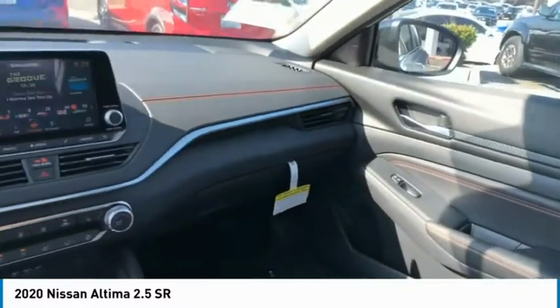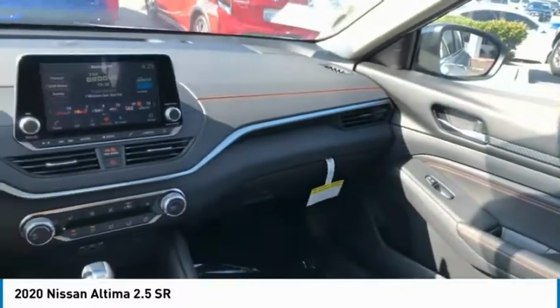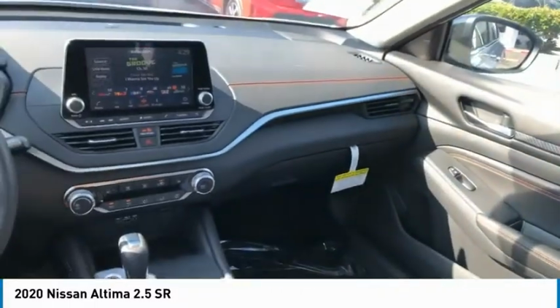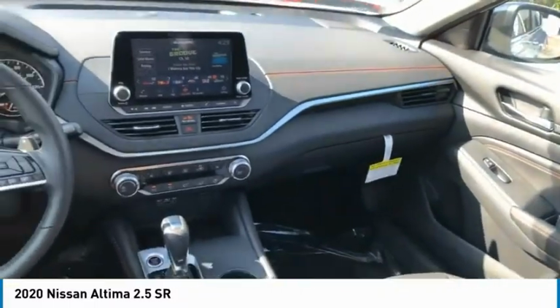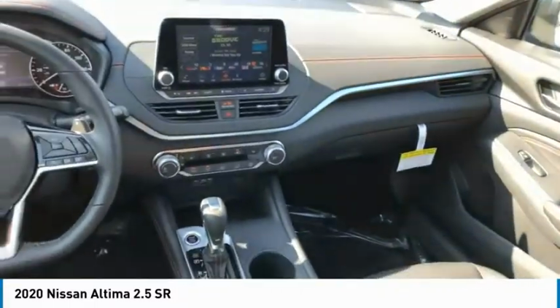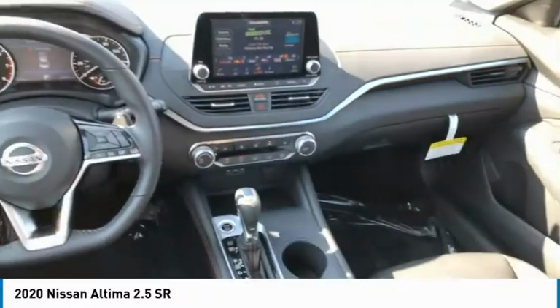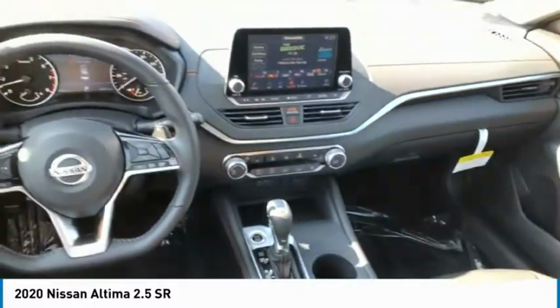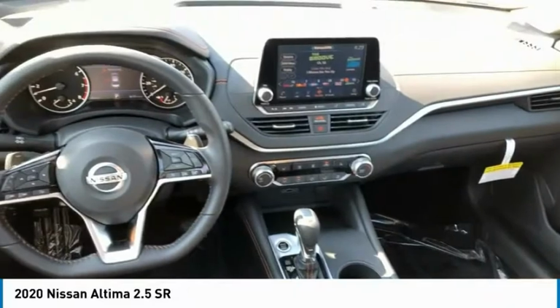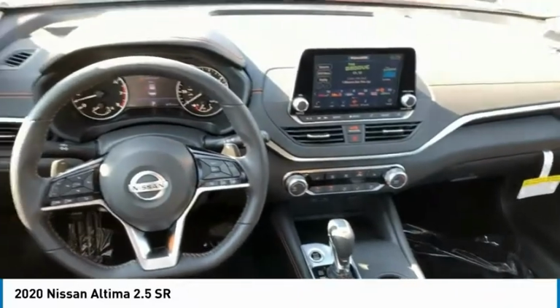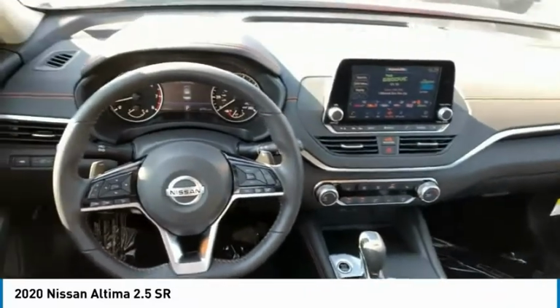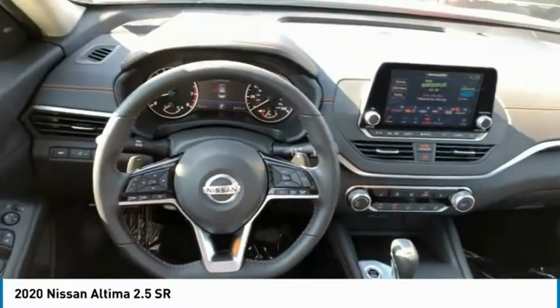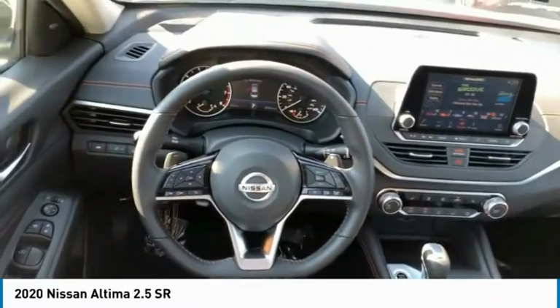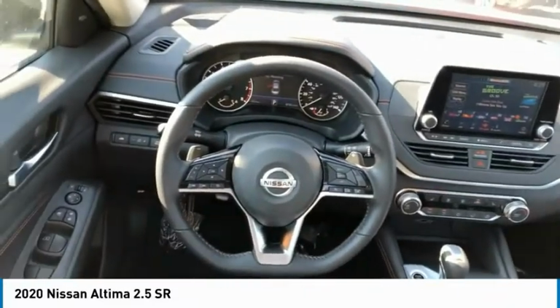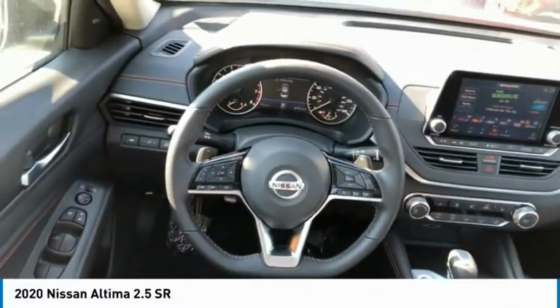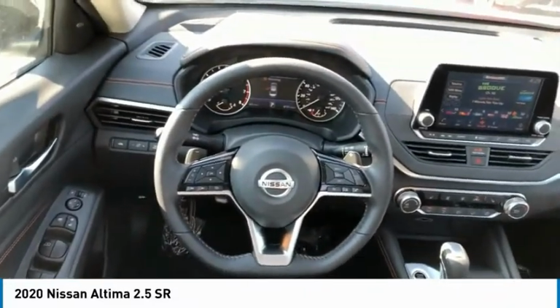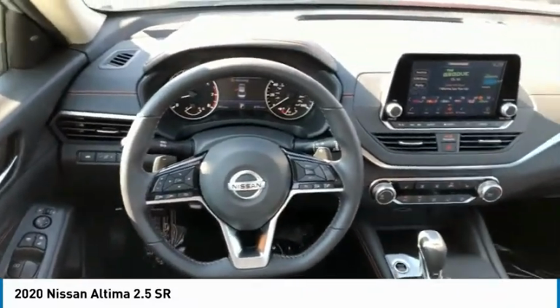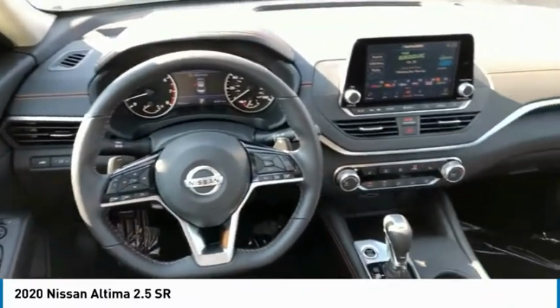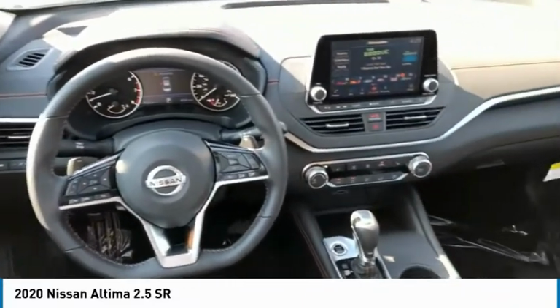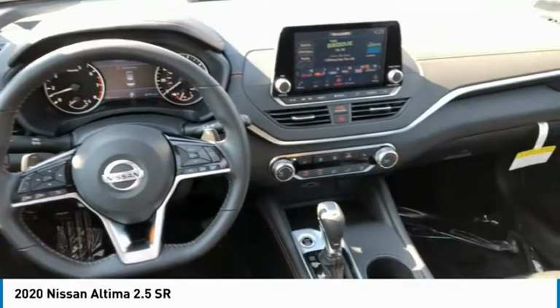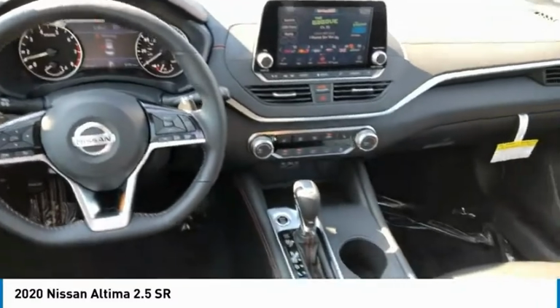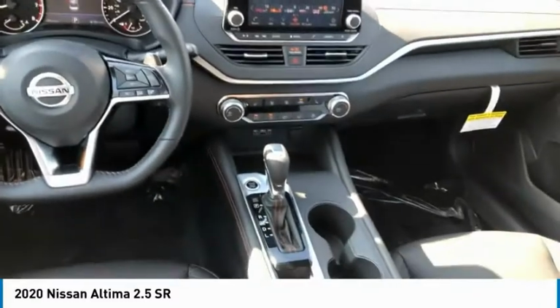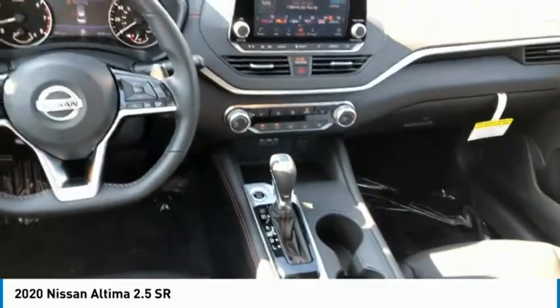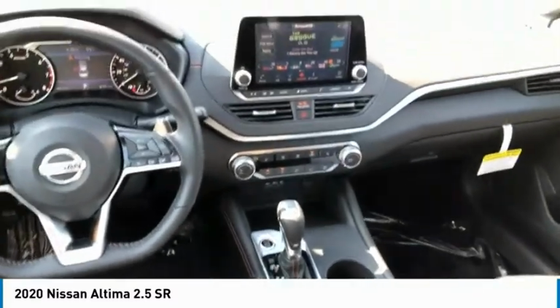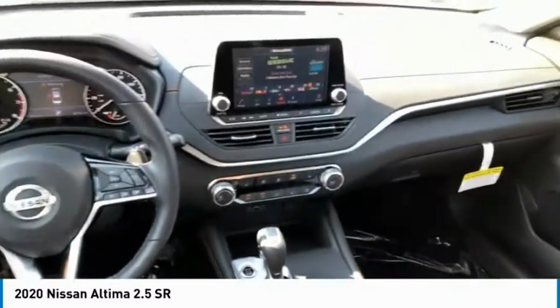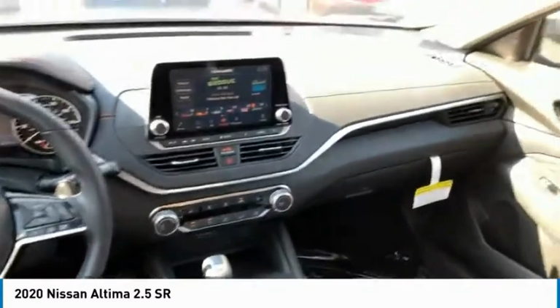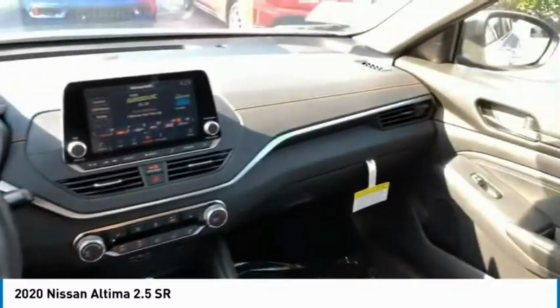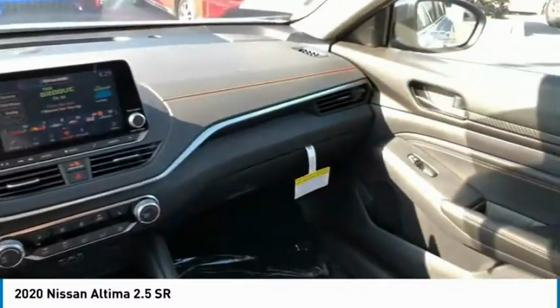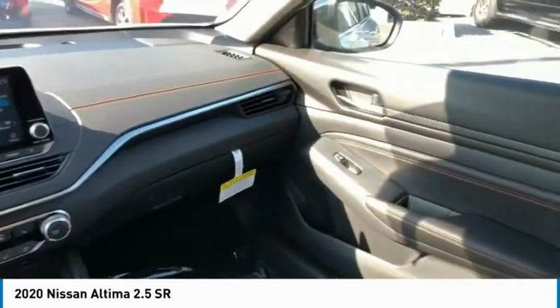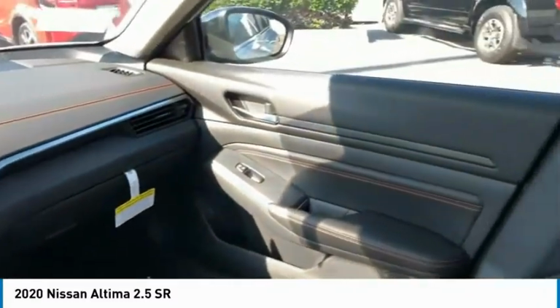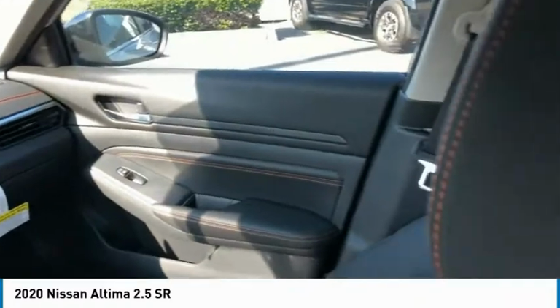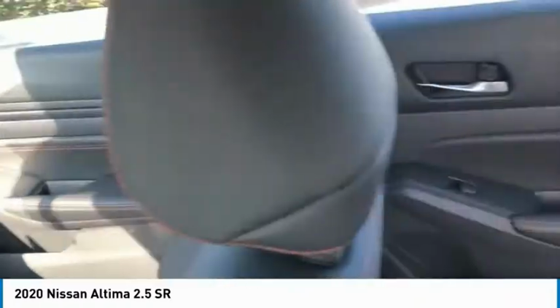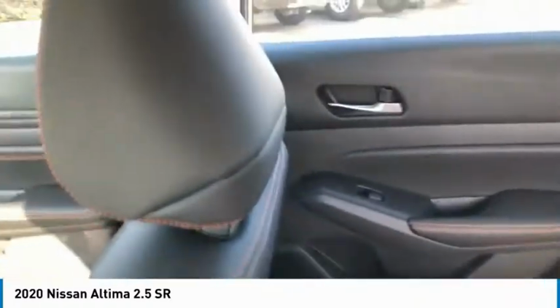Here are some of this vehicle's great options: aluminum wheels, traction control, daytime running lights, remote keyless entry, remote trunk release, FWD, headlights auto off, mirror memory, security system, and cruise control.